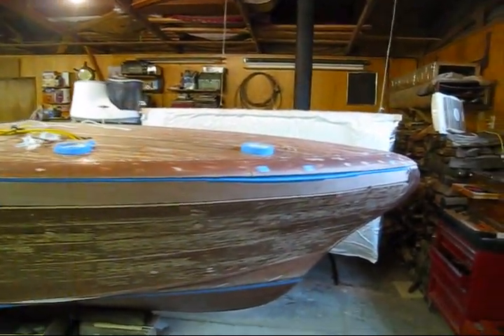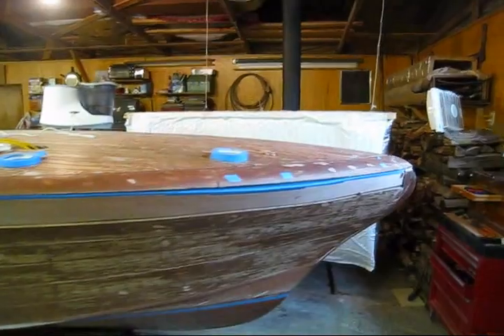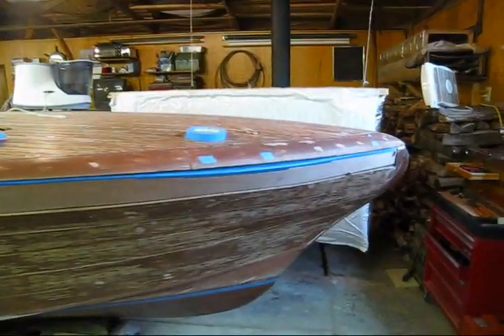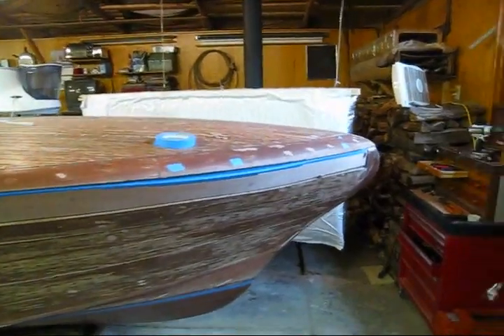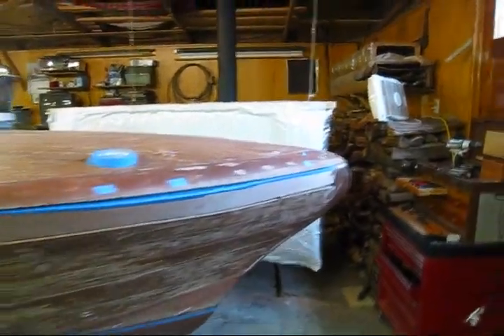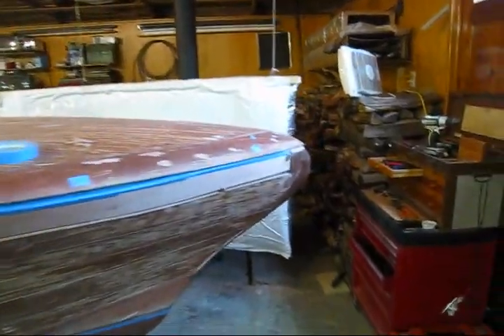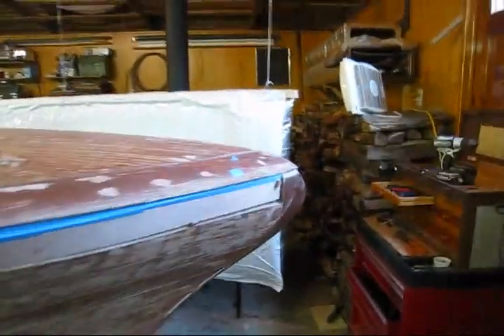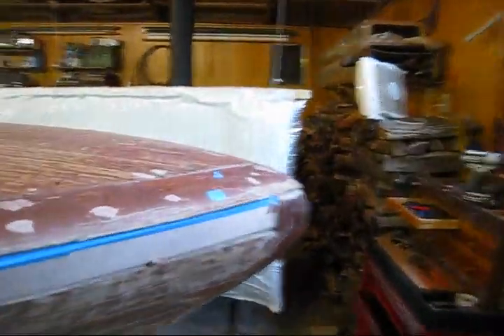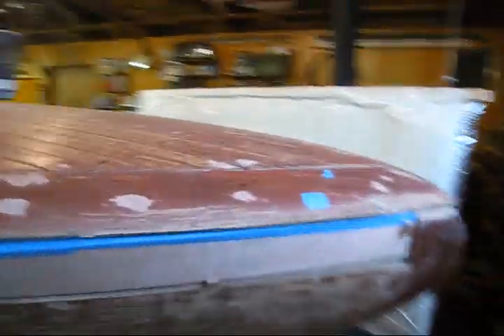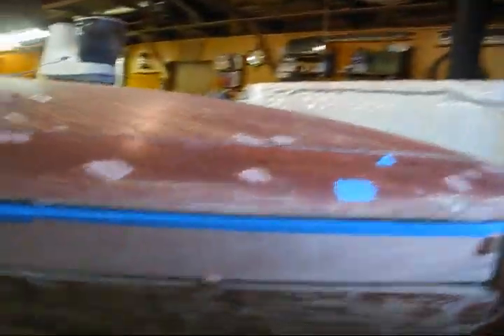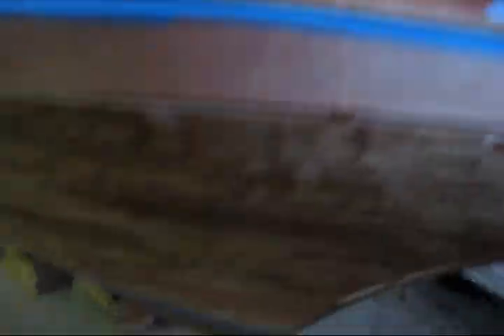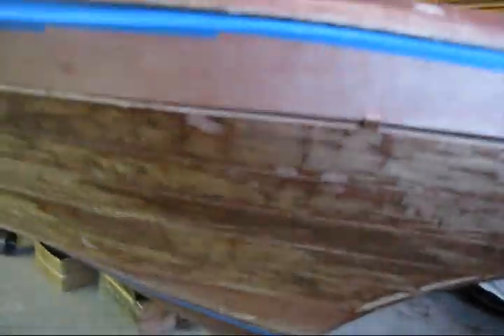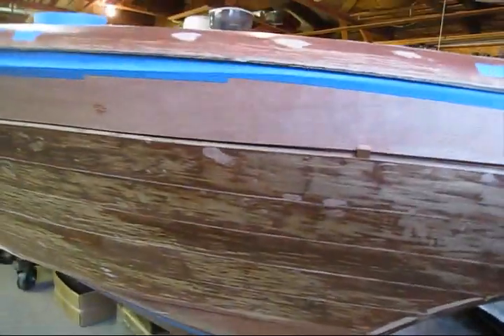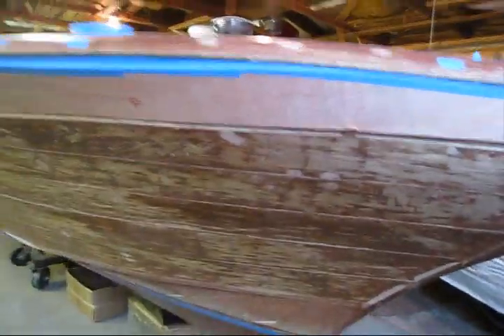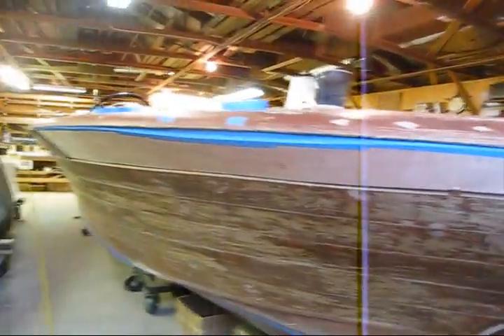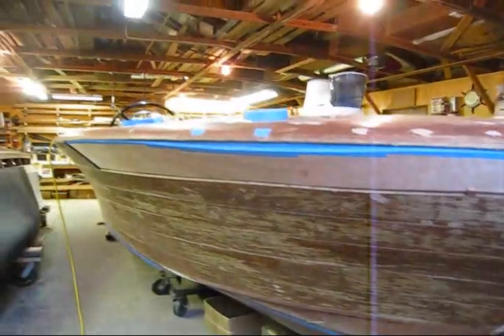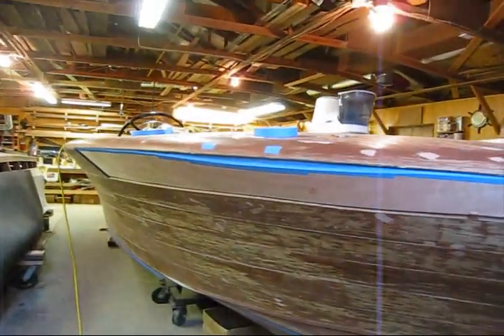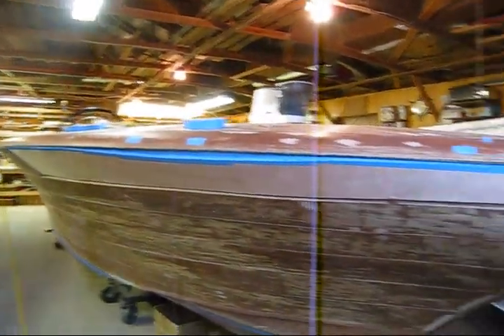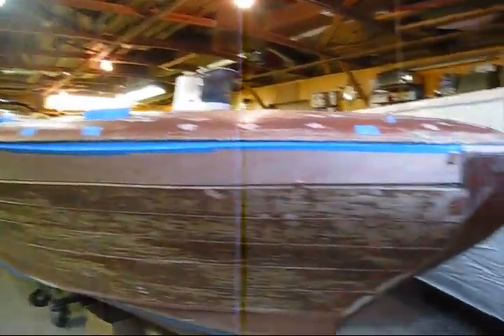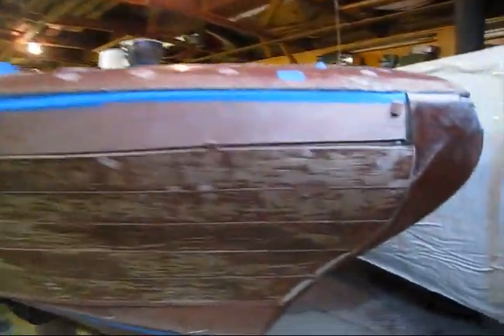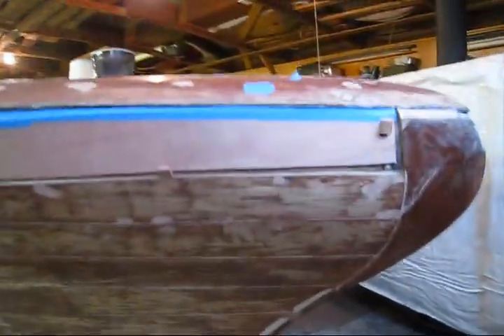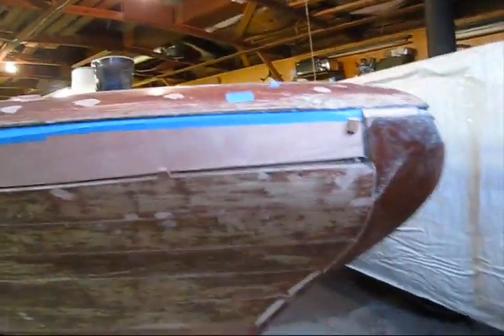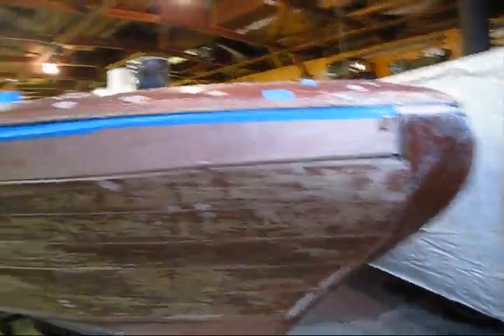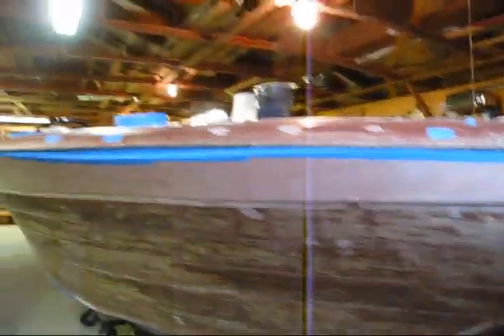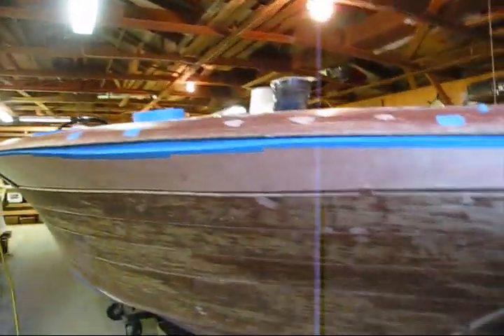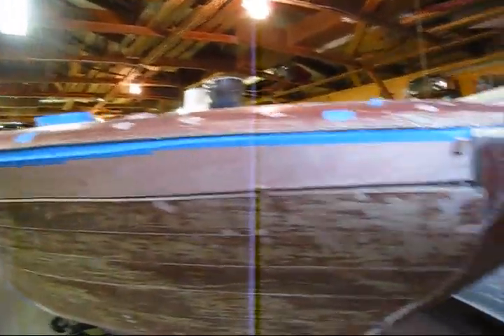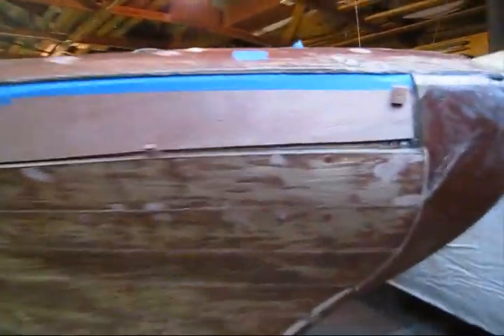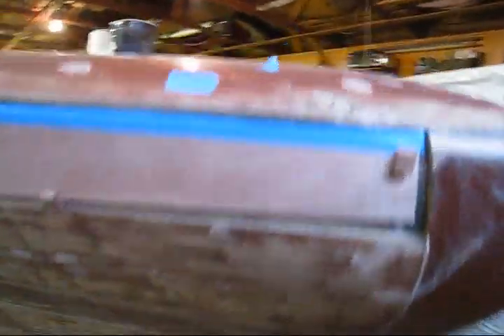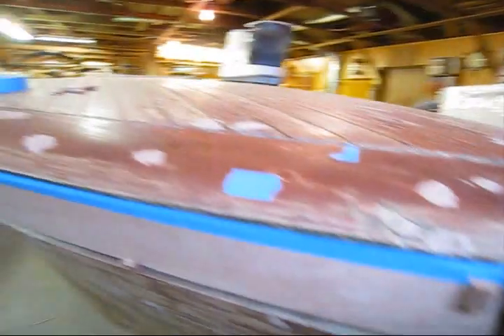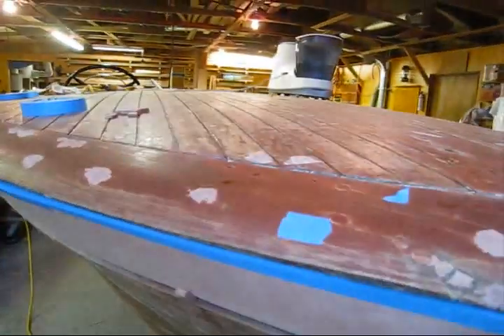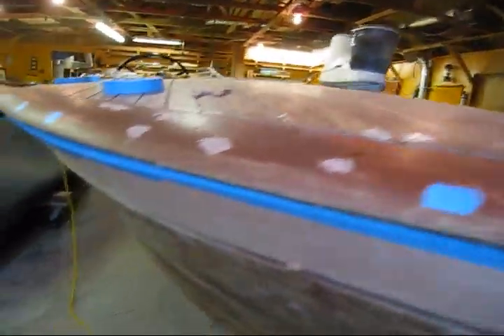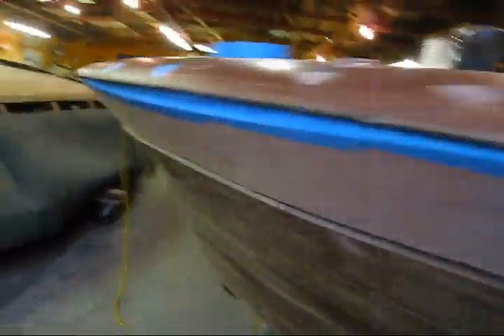This is considered to be one of the harder planks, or at least one that takes a little bit more time to fit on a boat, because of the curve of it and the twist.